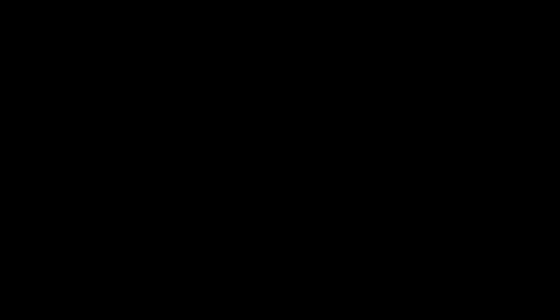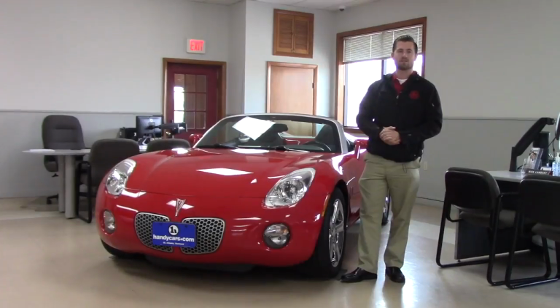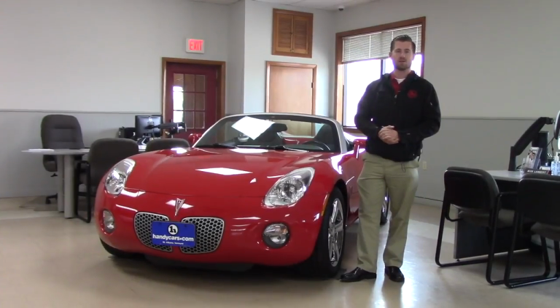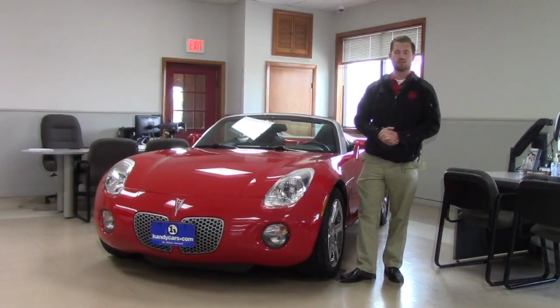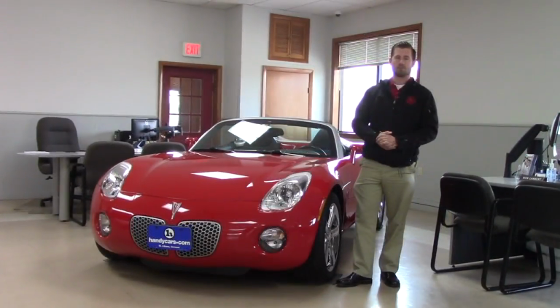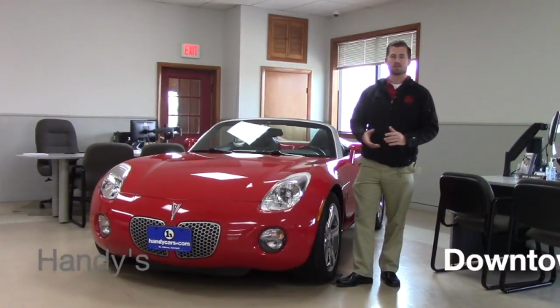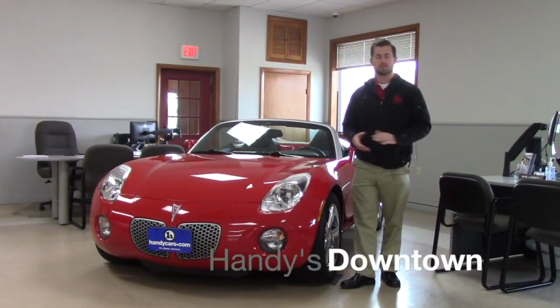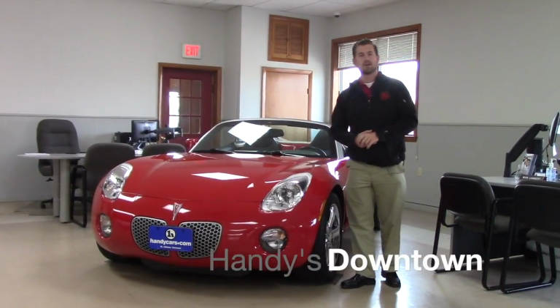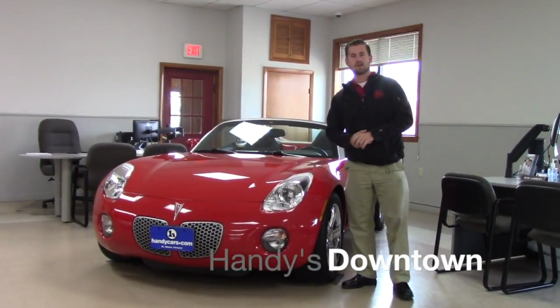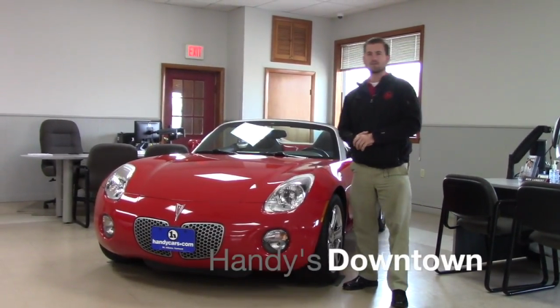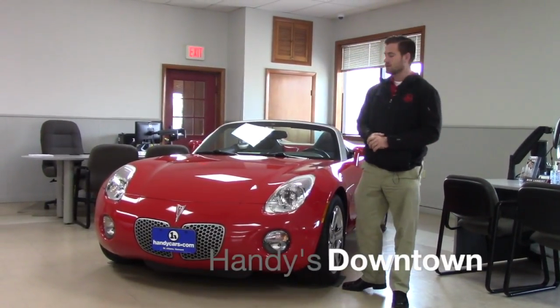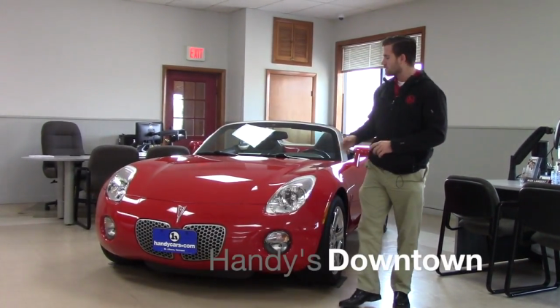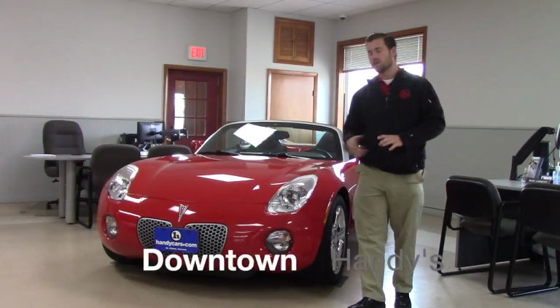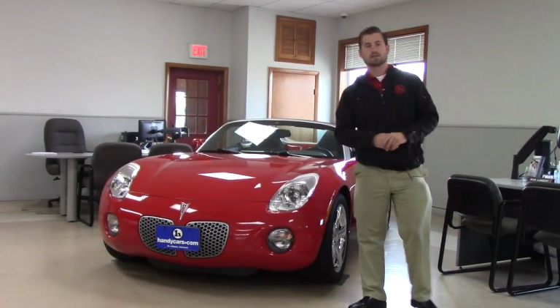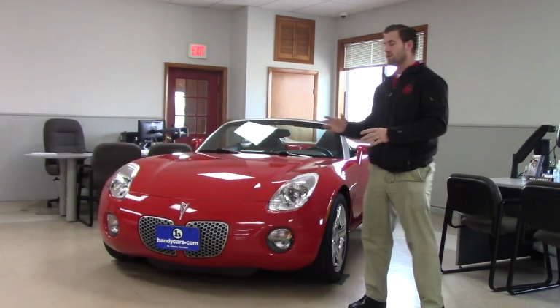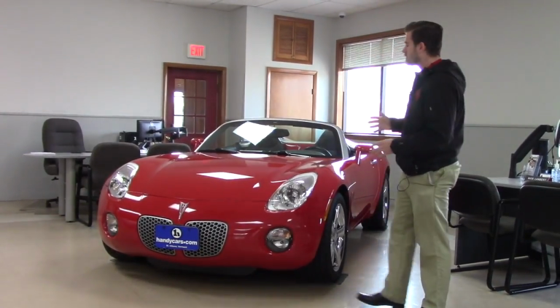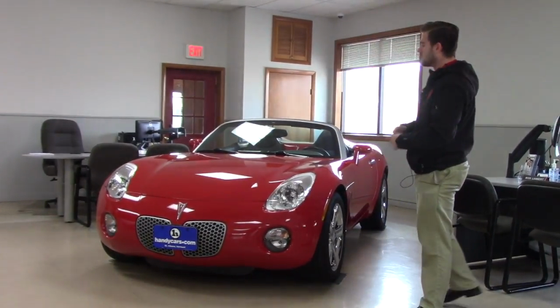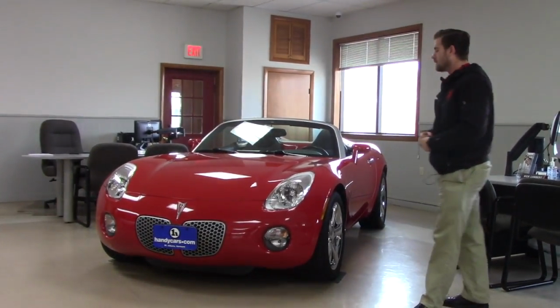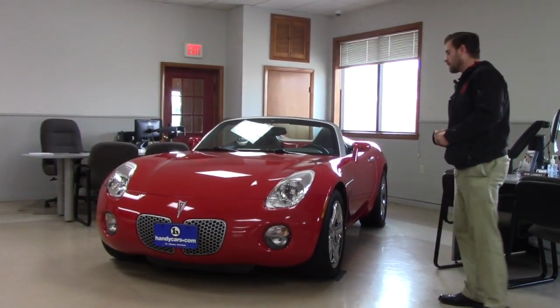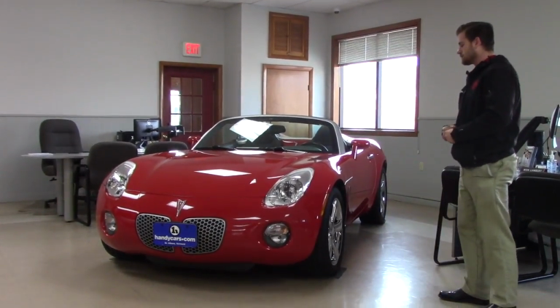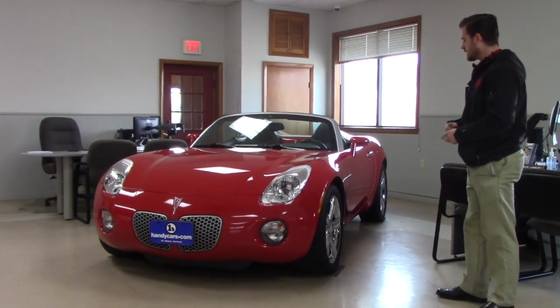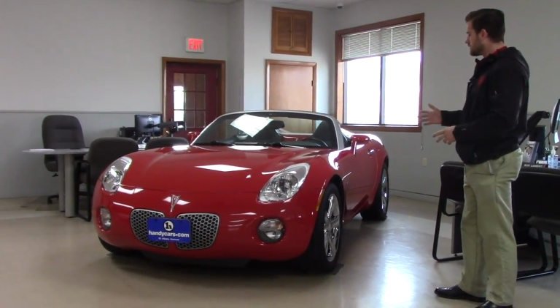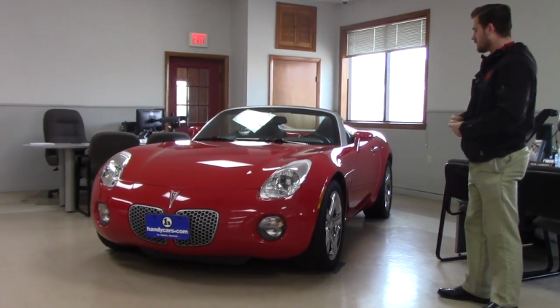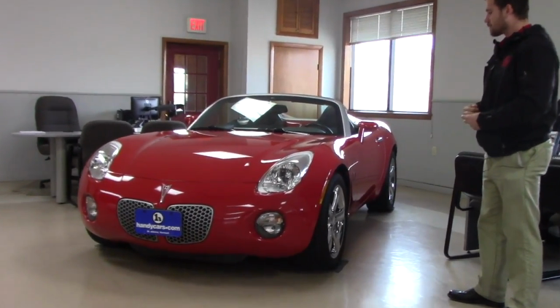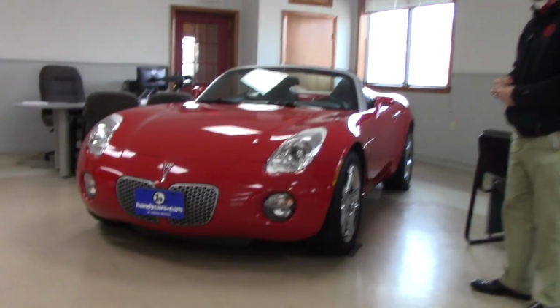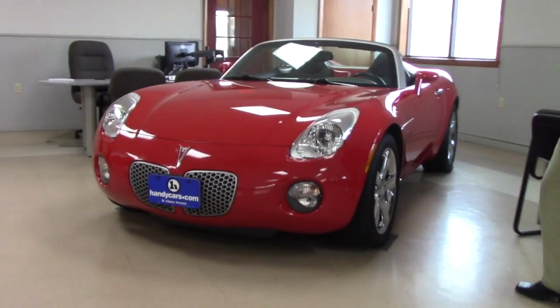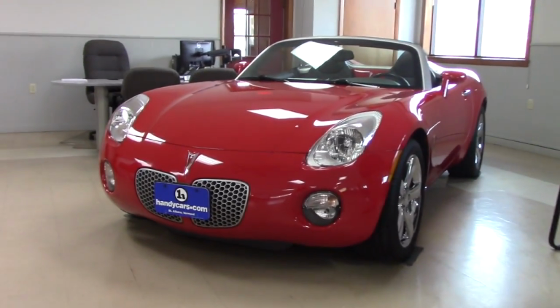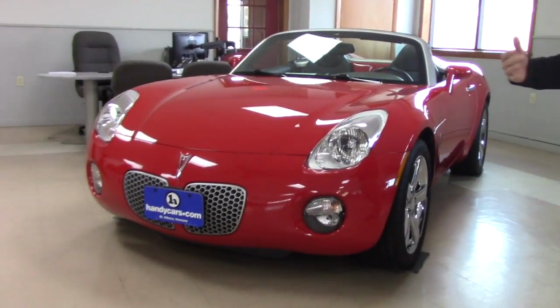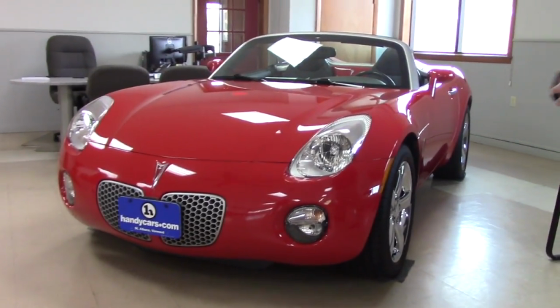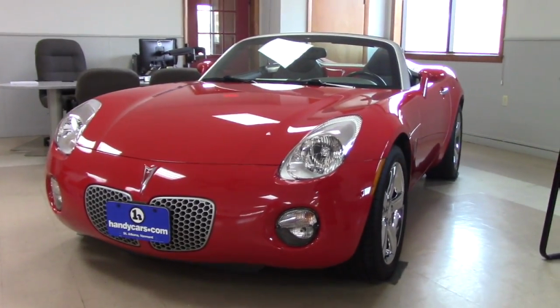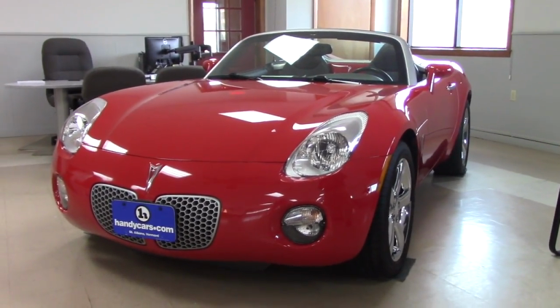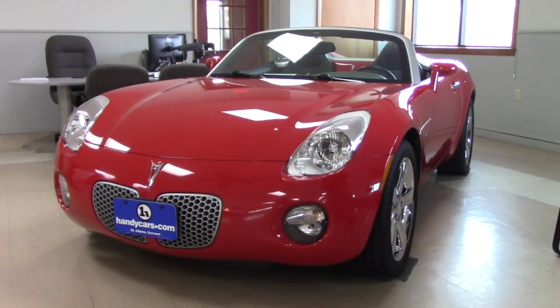Good afternoon, Marie. My name is Terrence. I'm here at Handy's Downtown. Just wanted to do a quick video for you on this nice 2007 Pontiac Solstice, as you can see here. I'm going to go over a few options it does have and the condition of the vehicle.